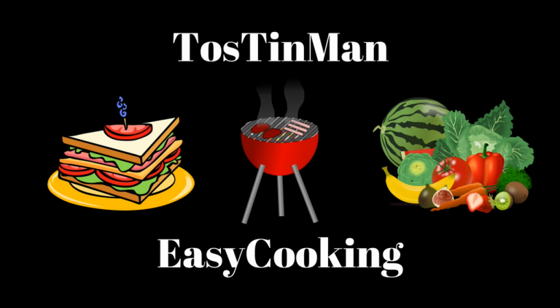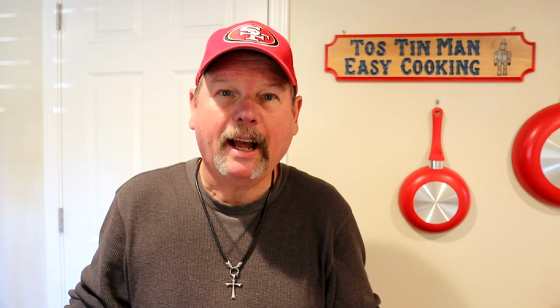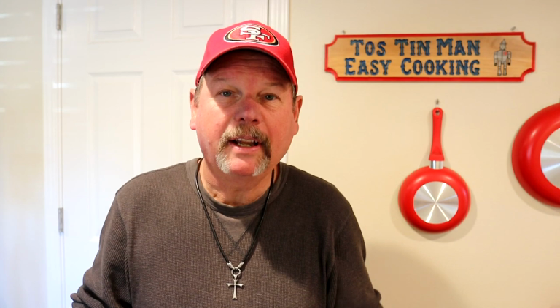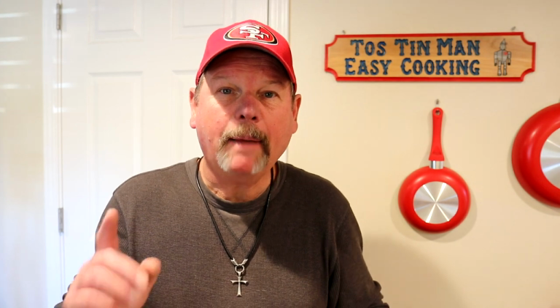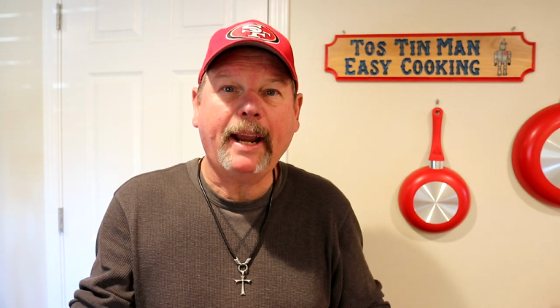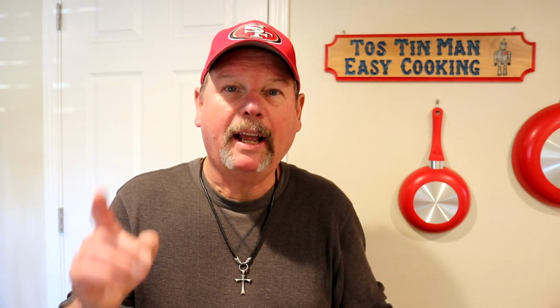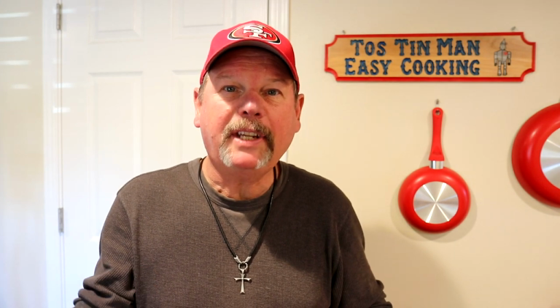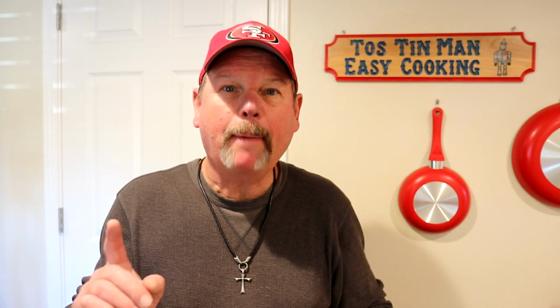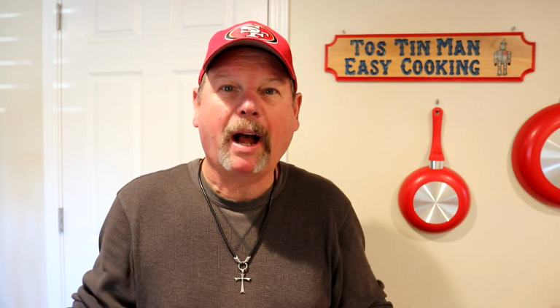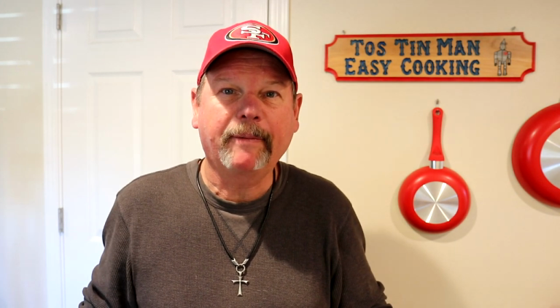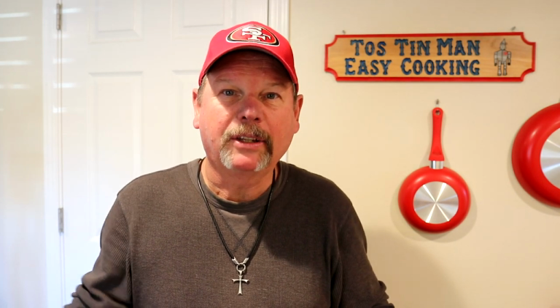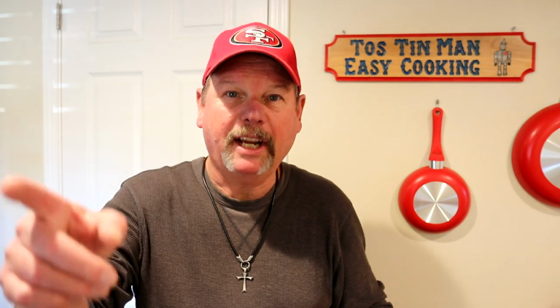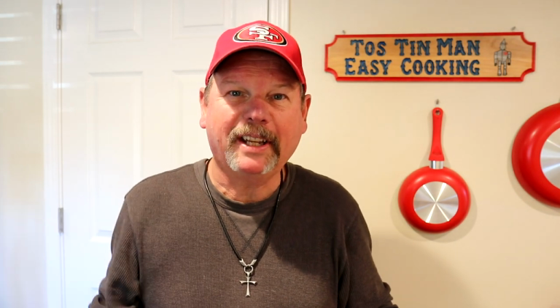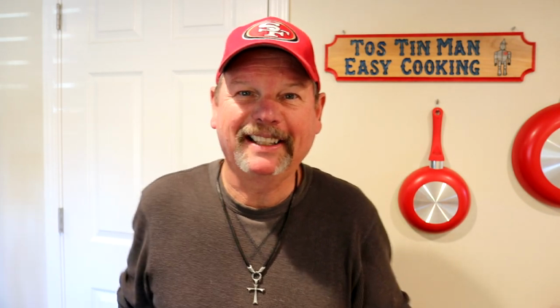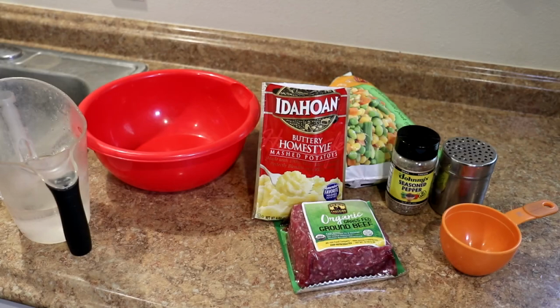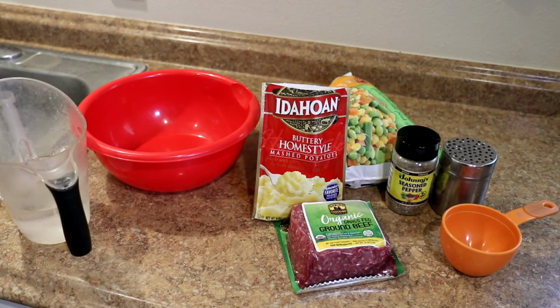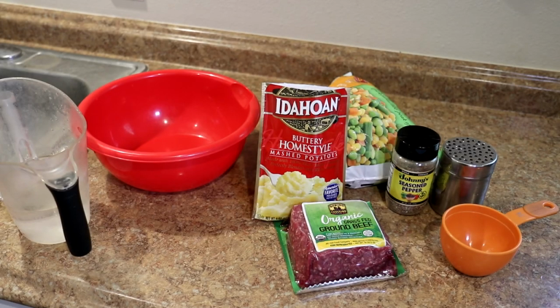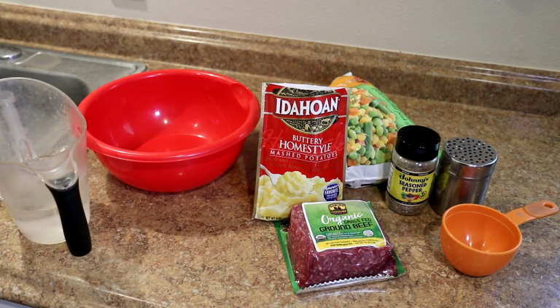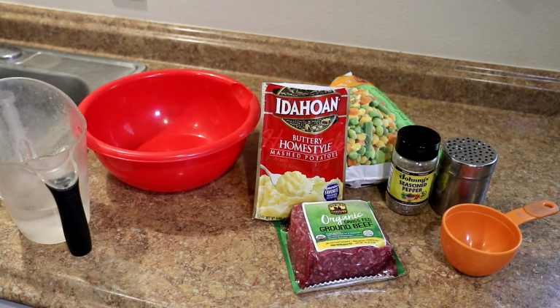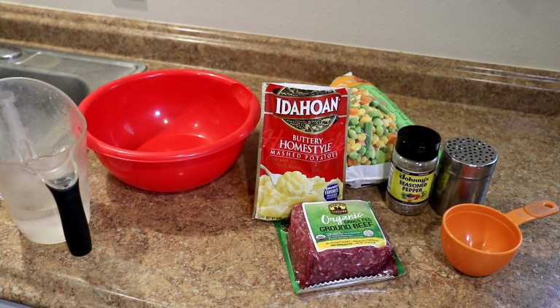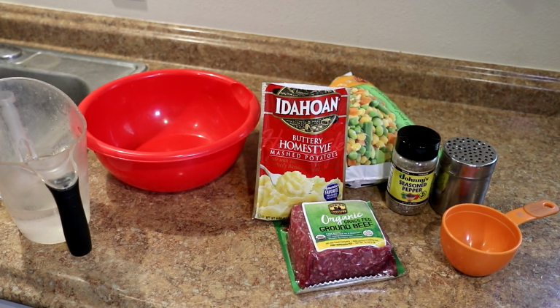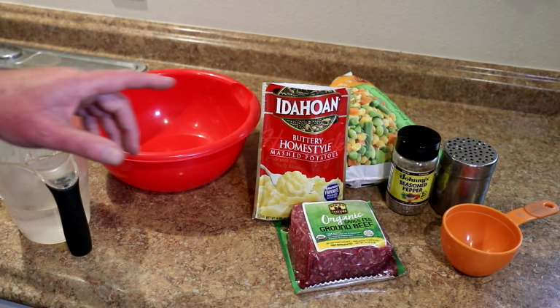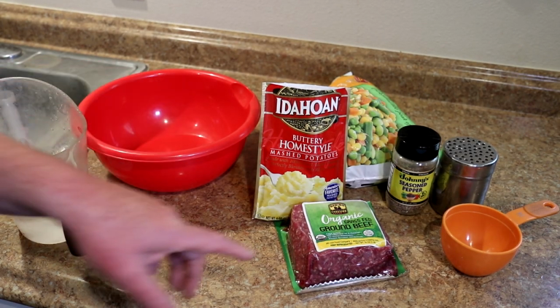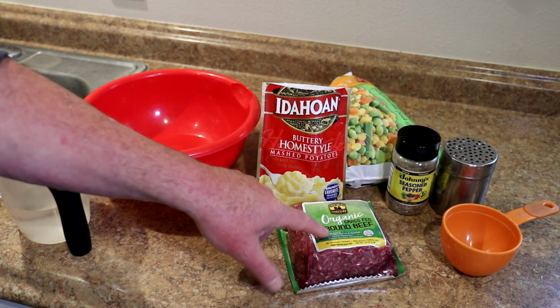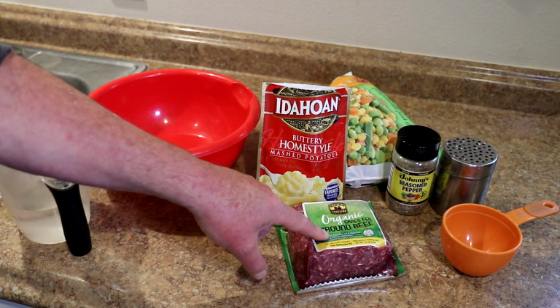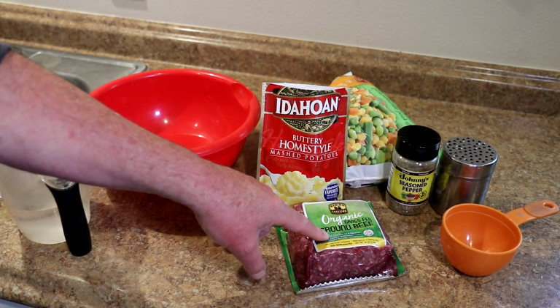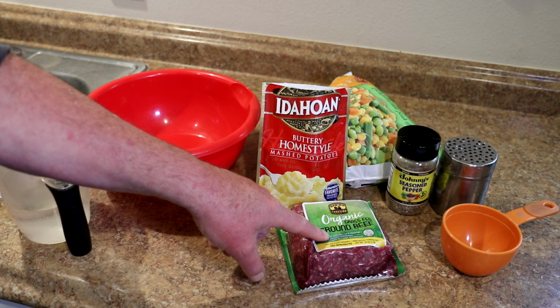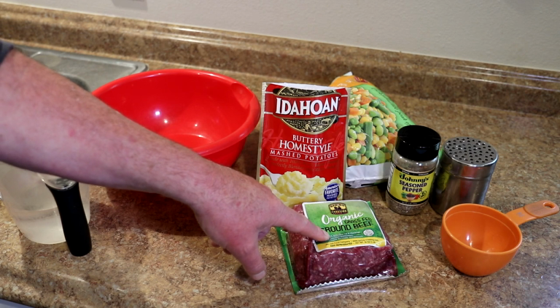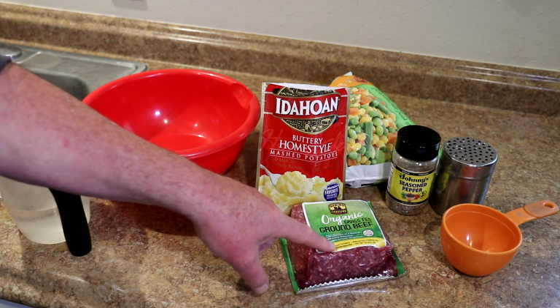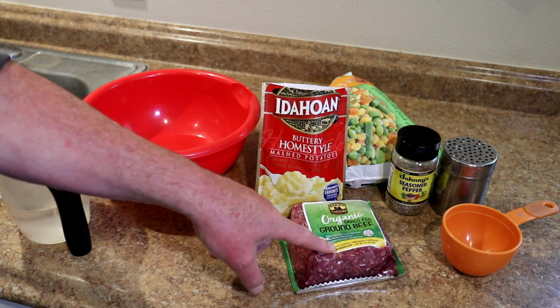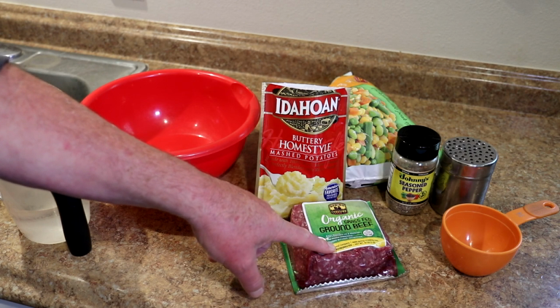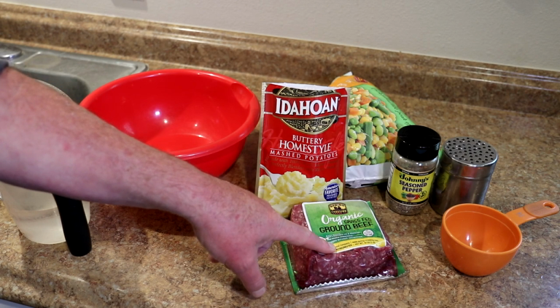Hey guys, today I'm going to make easy shepherd's pie, so let's get toasting. This is going to be pretty simple — I'm going to make it in my toaster oven. I have some 90% lean, 10% fat ground beef.